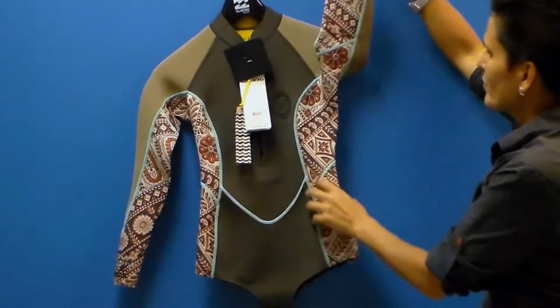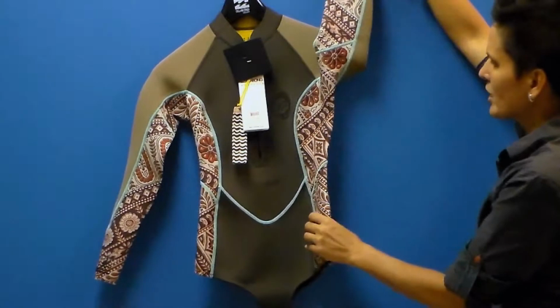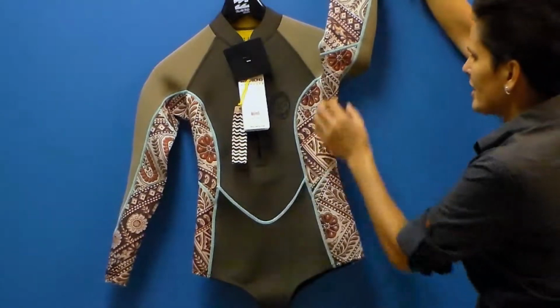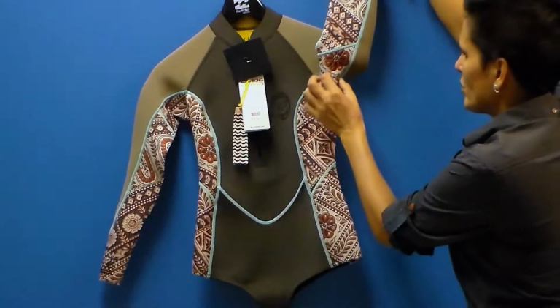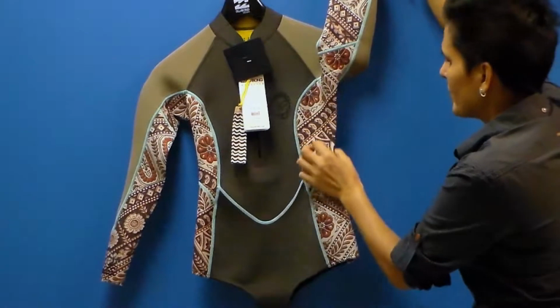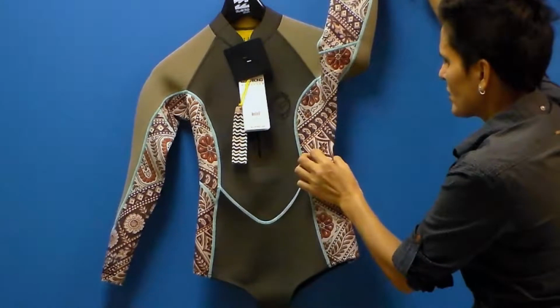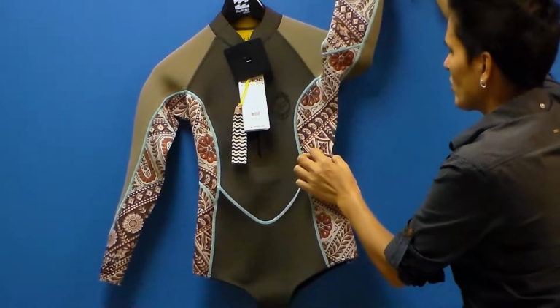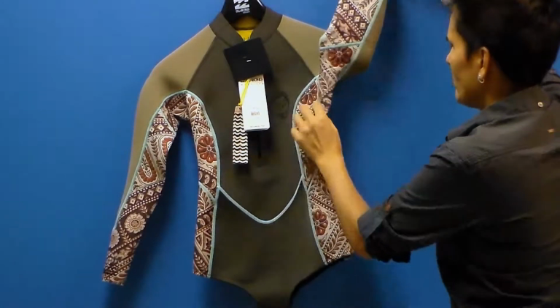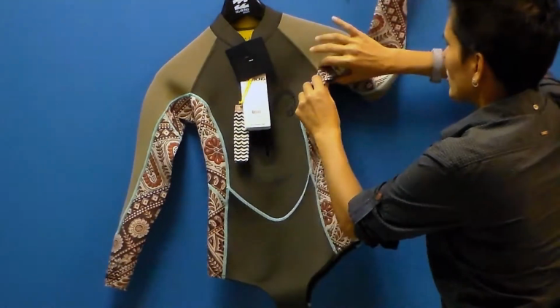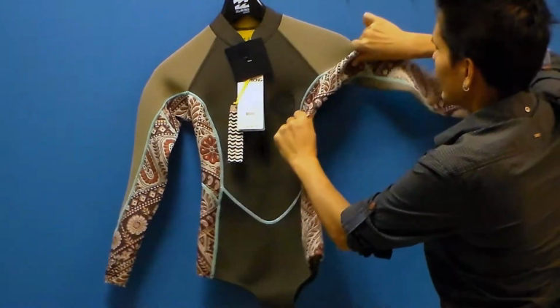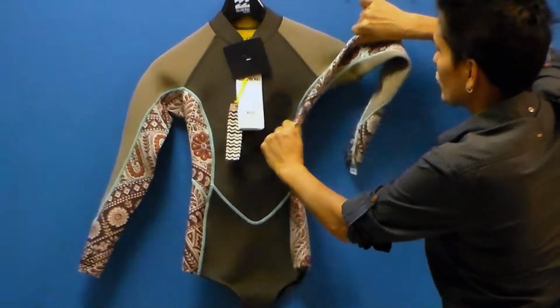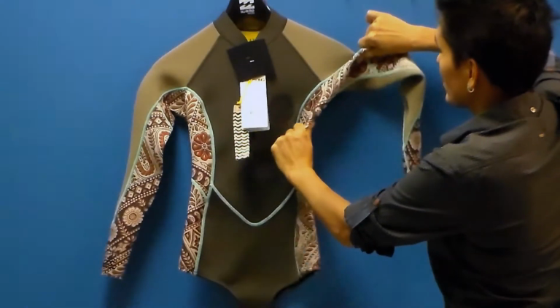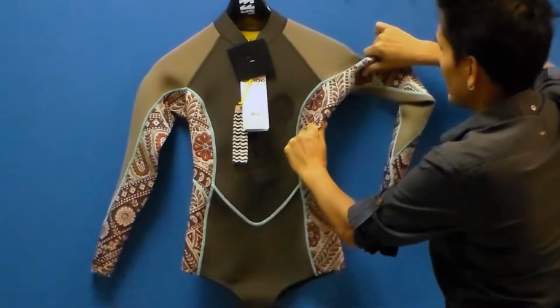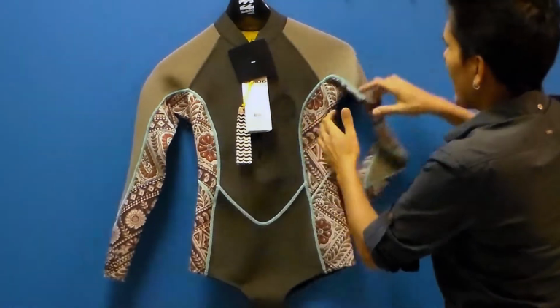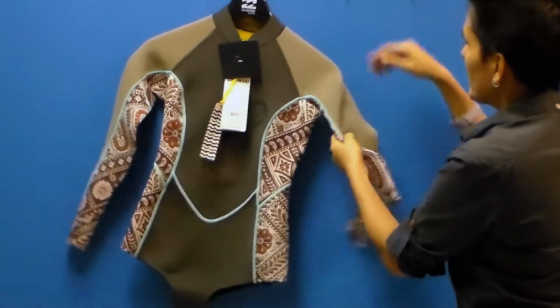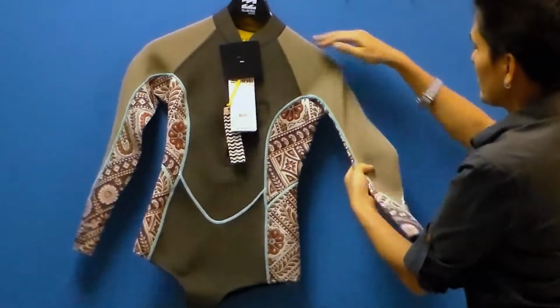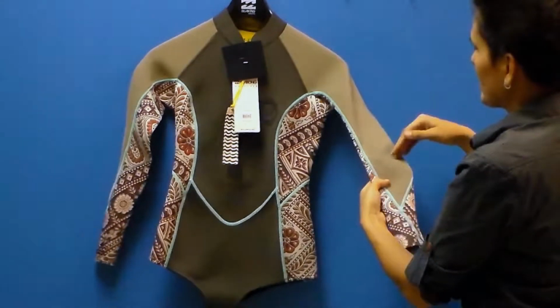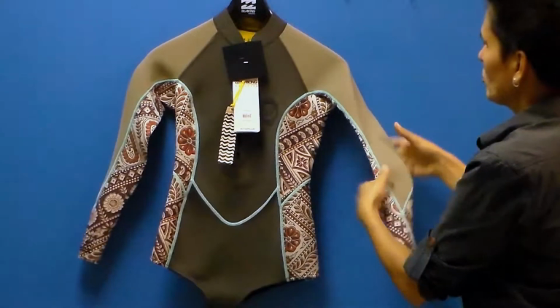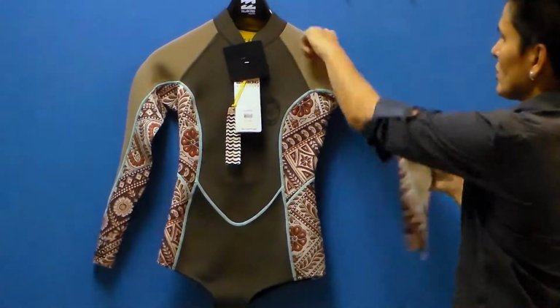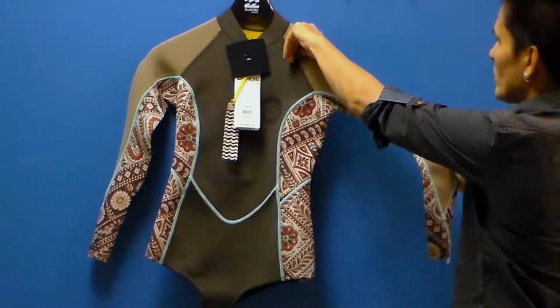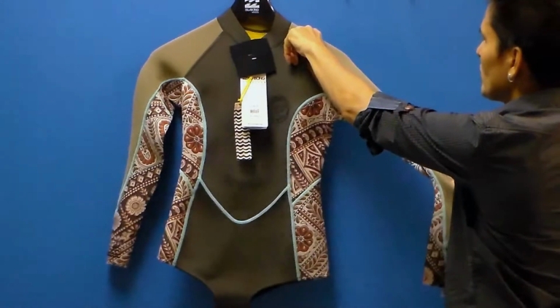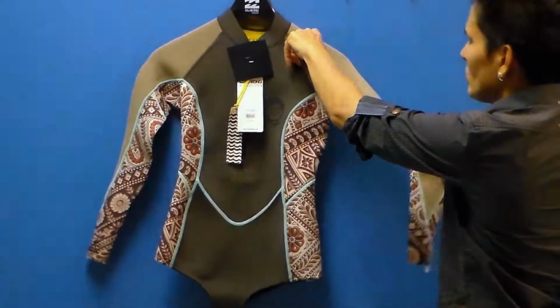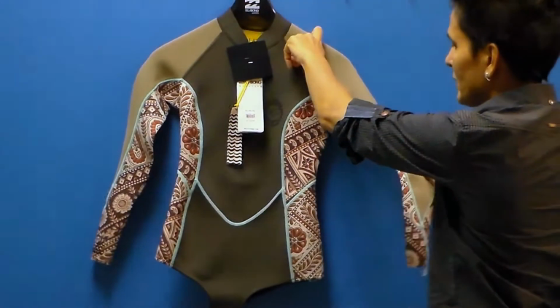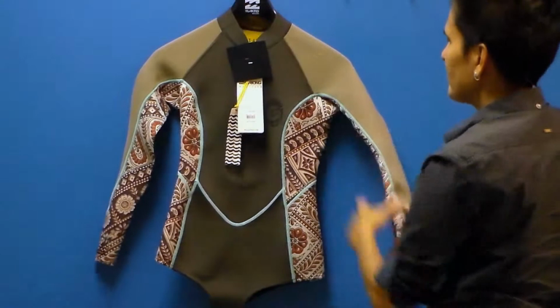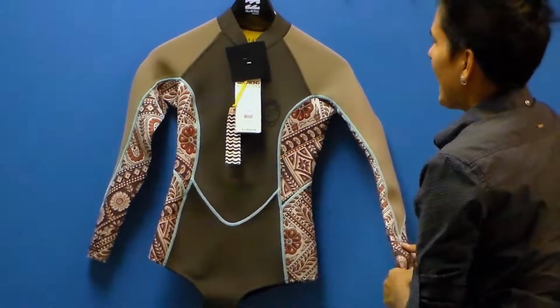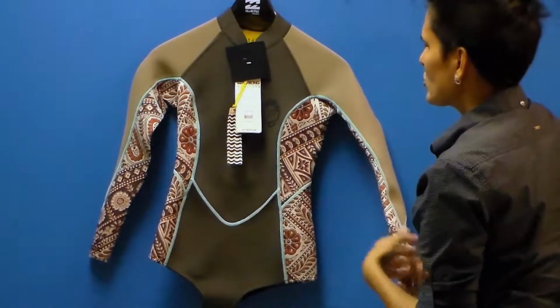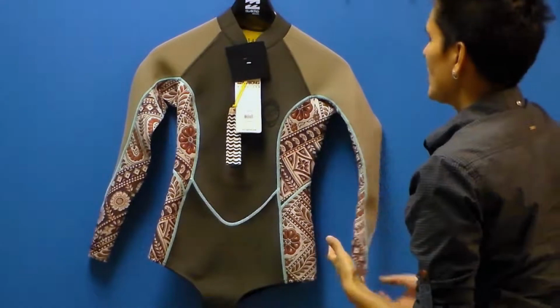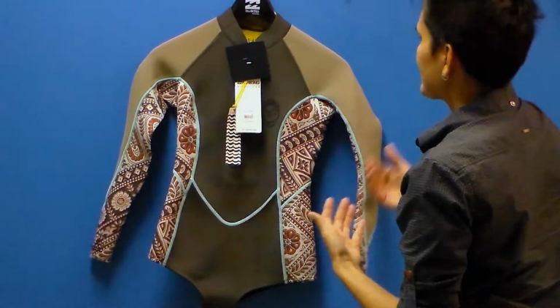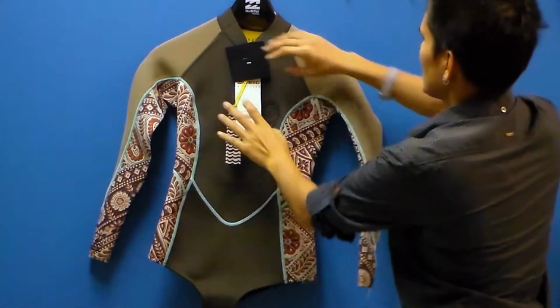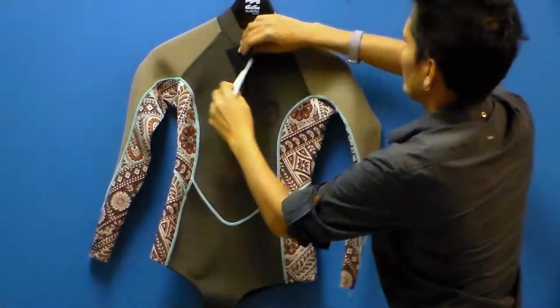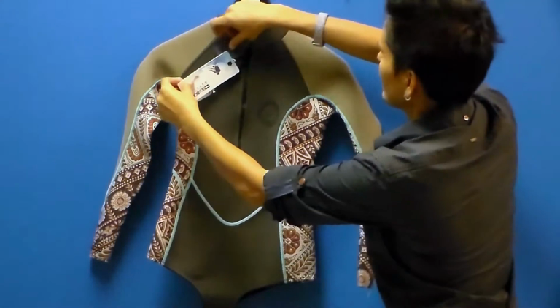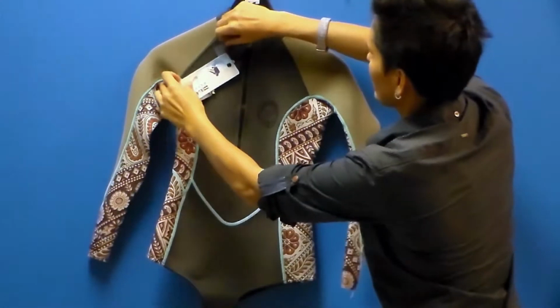From a functionality standpoint, you've got minimal seams on the arms to really allow you to stretch the neoprene, and minimal seams on the shoulders, because you're always moving your shoulders typically. And this suit has a front zip, which is really beautiful.